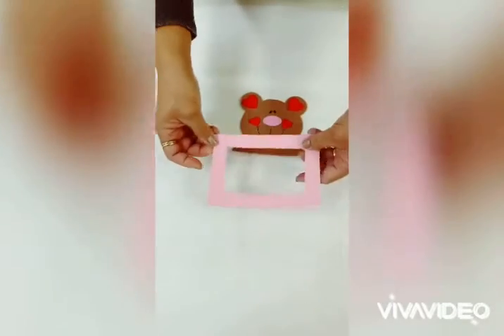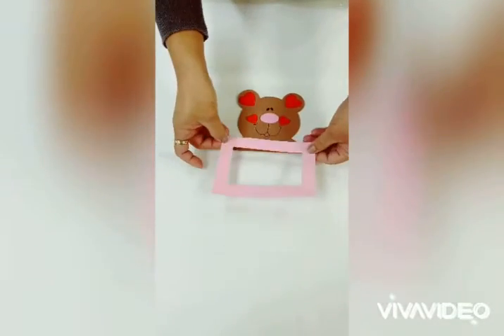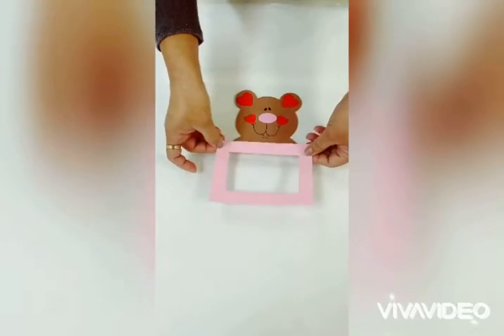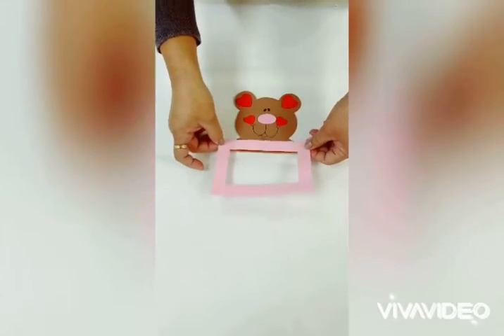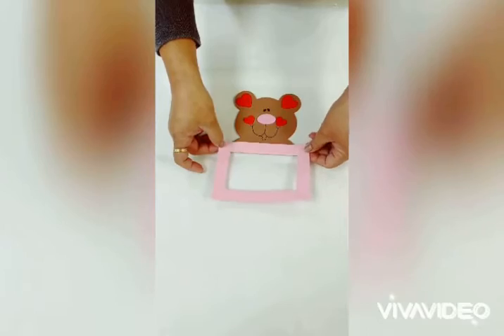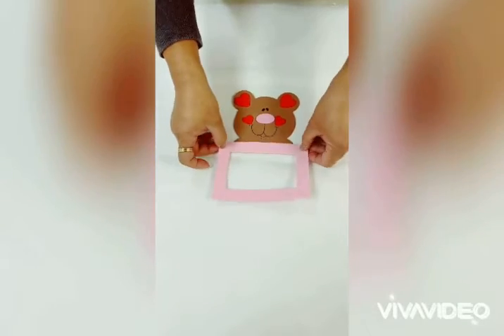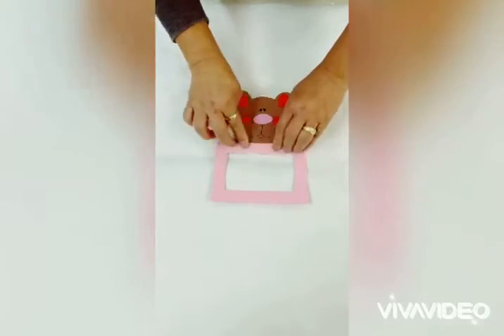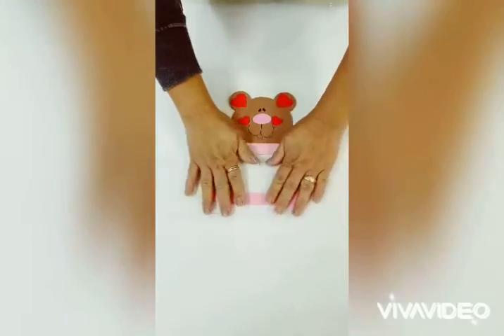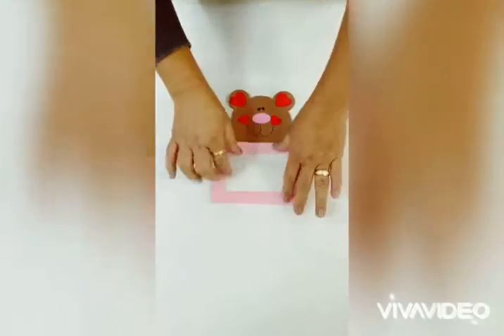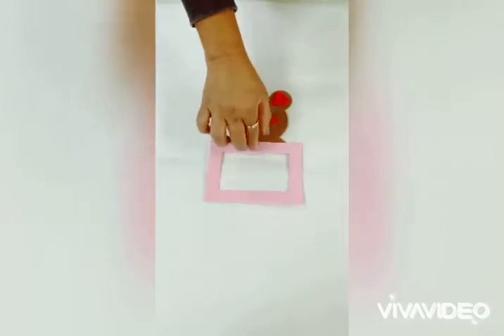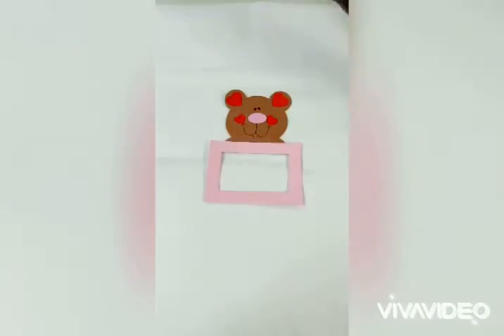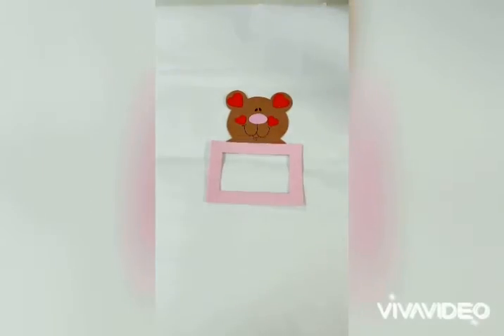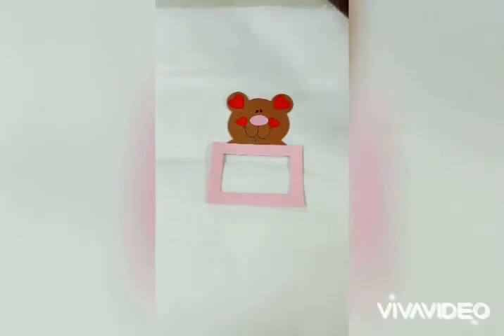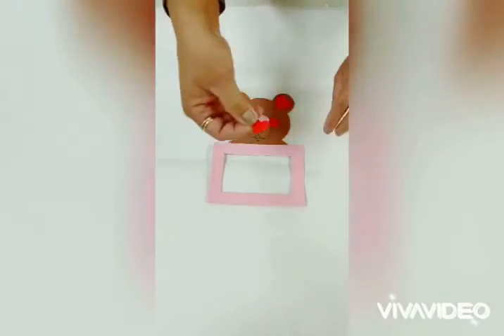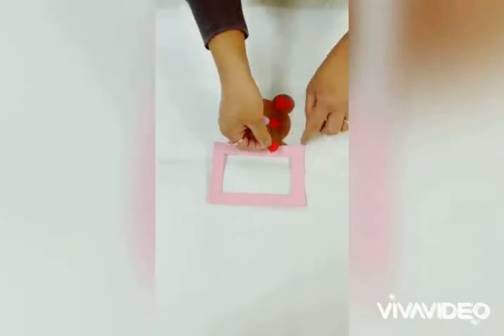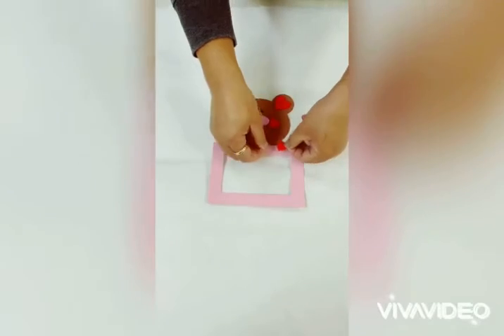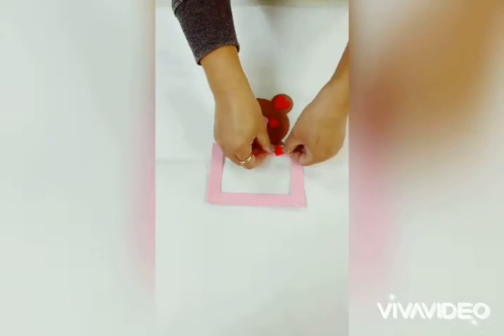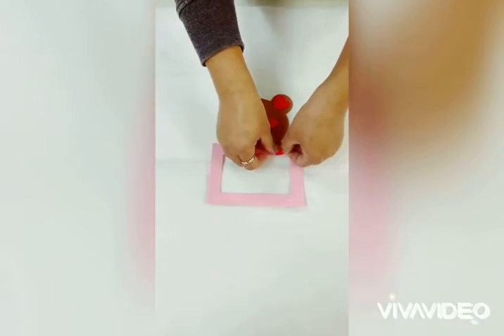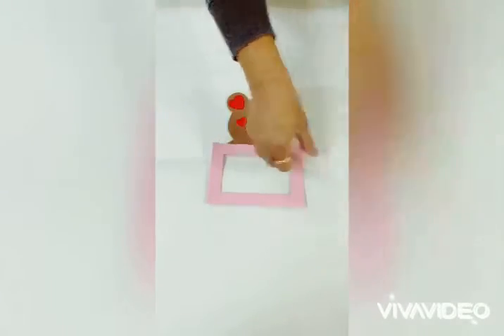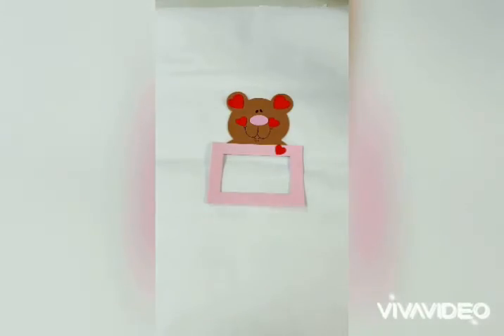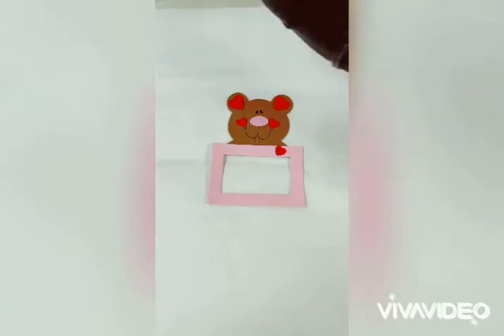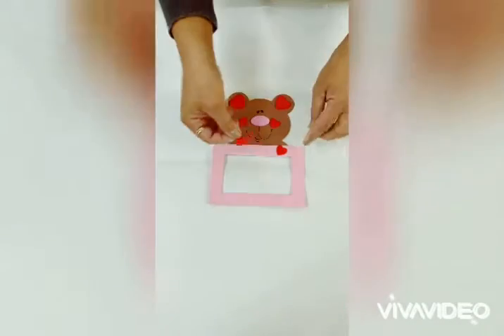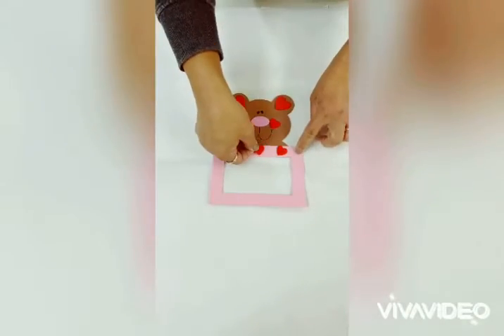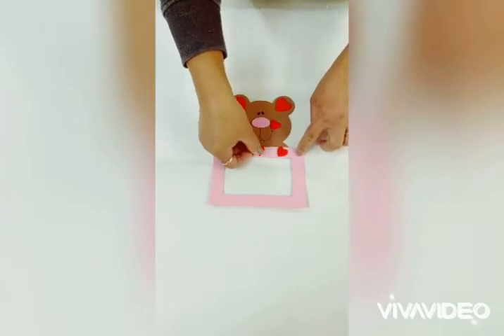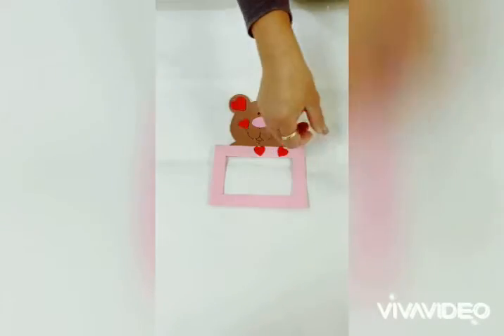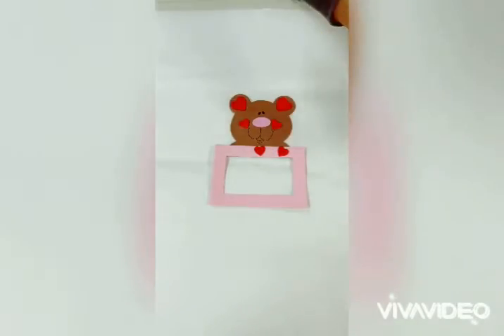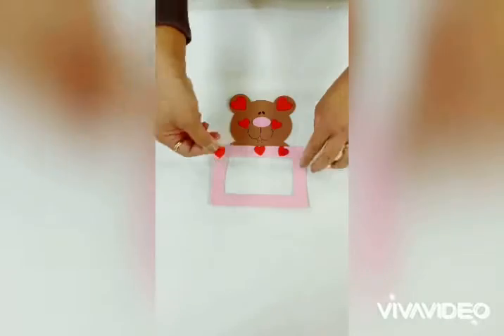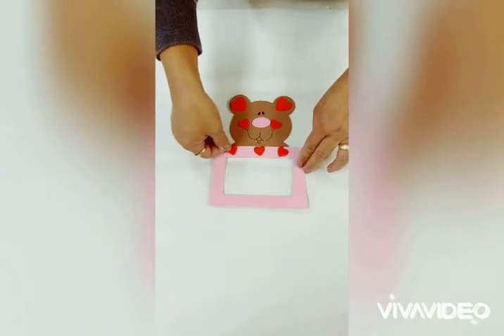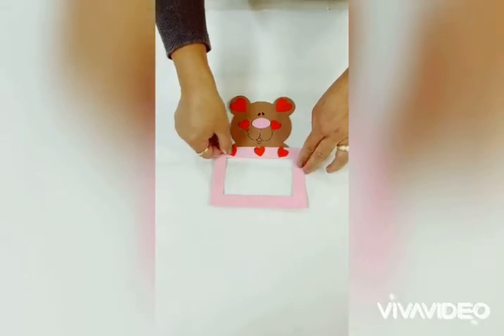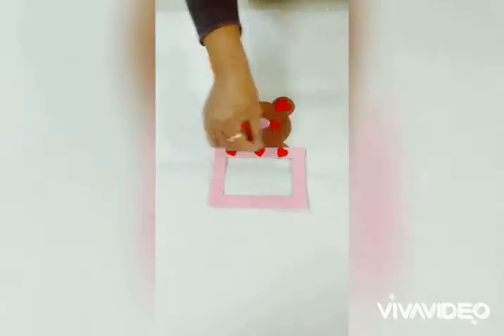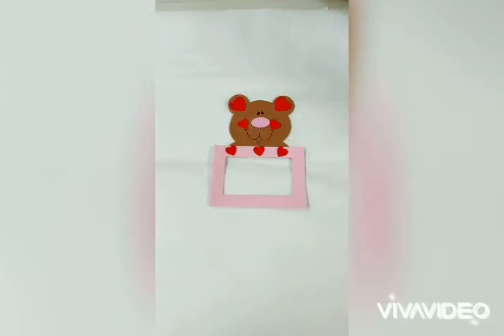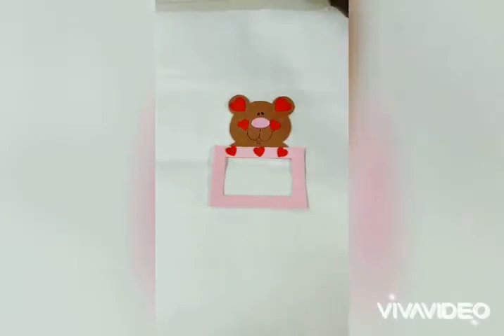Then we glue the picture frame onto the bear head. We begin by decorating the pink picture frame with little hearts. Decorate as you see fit.